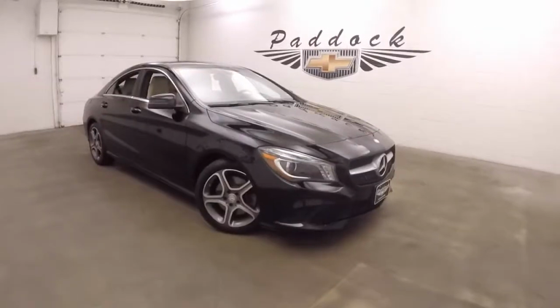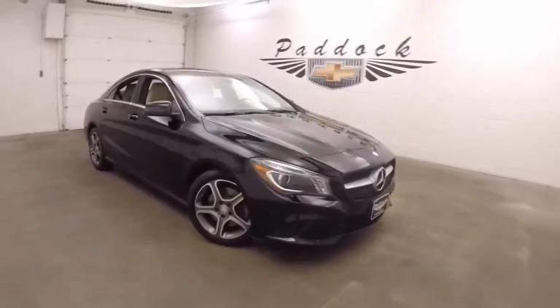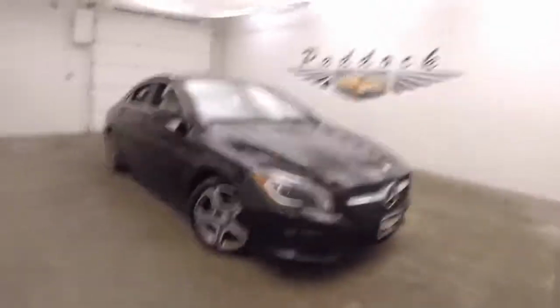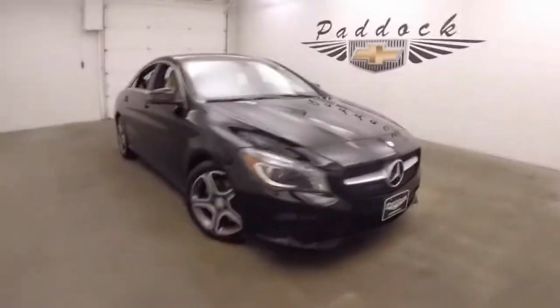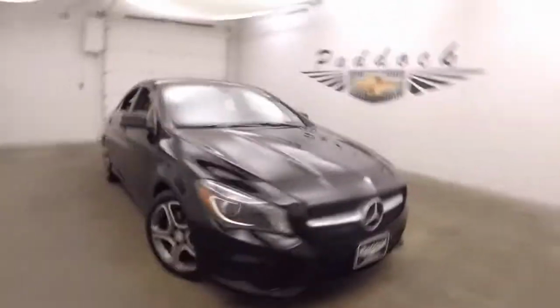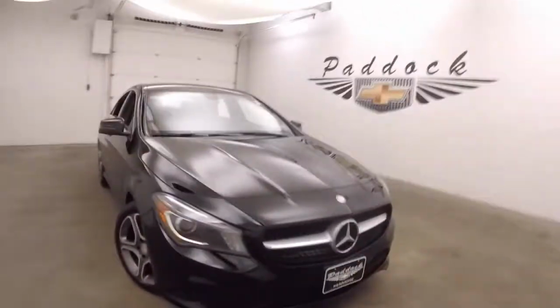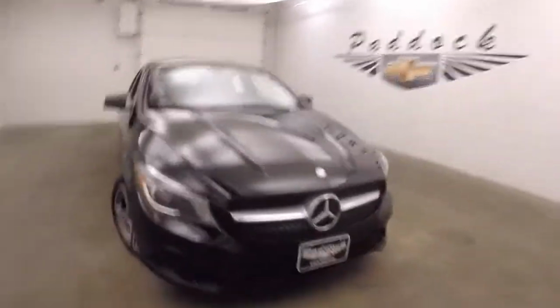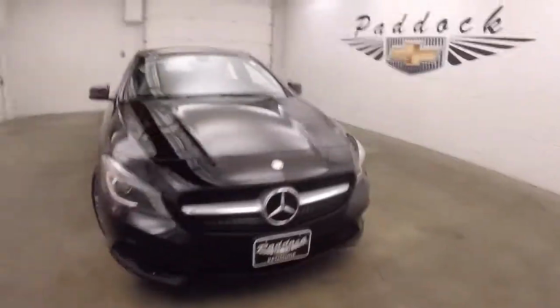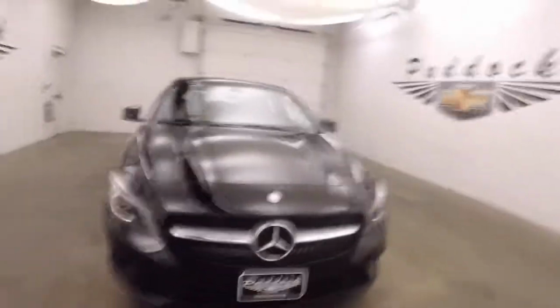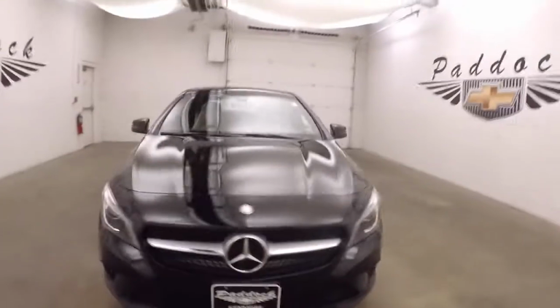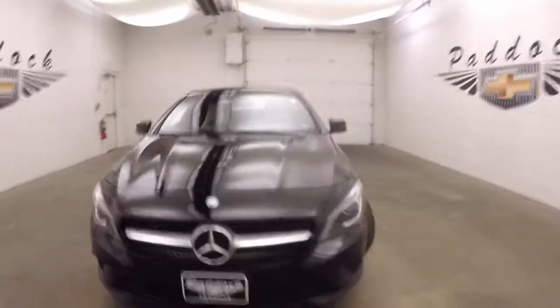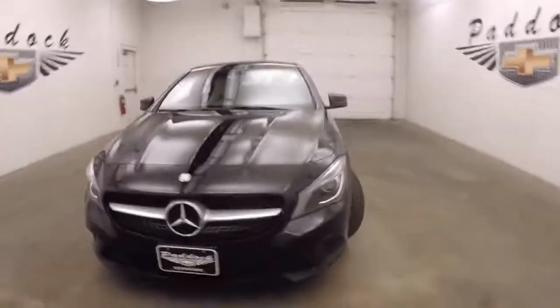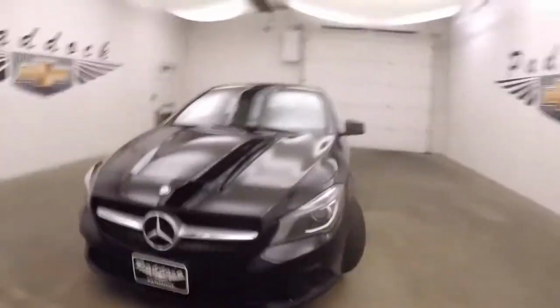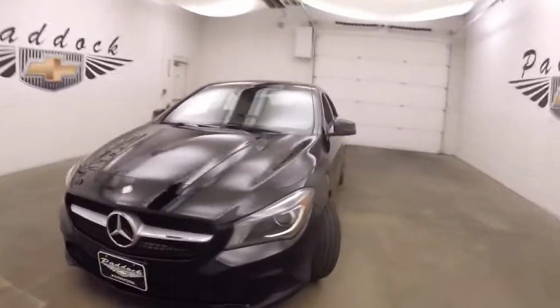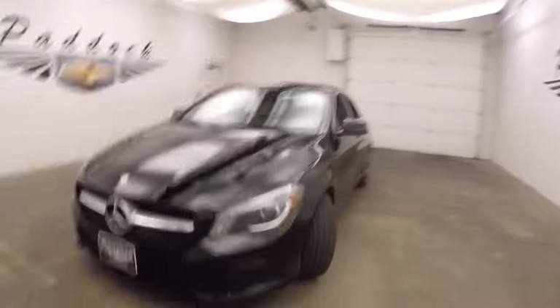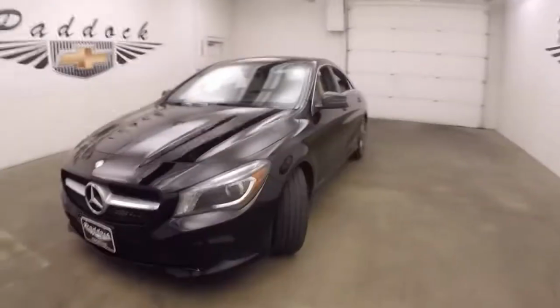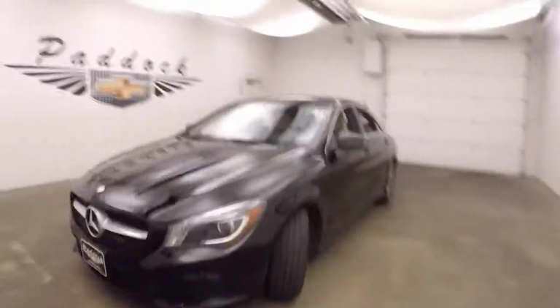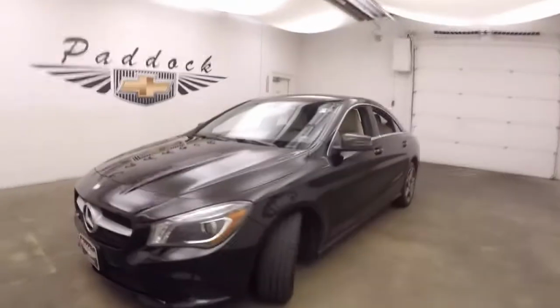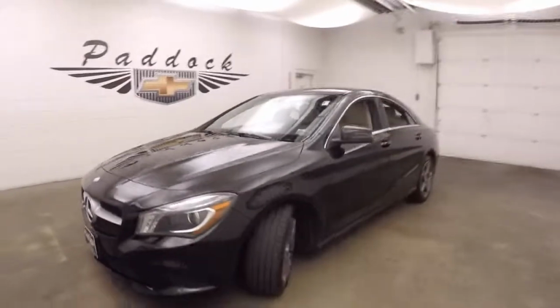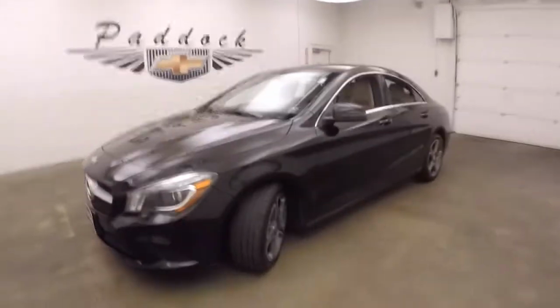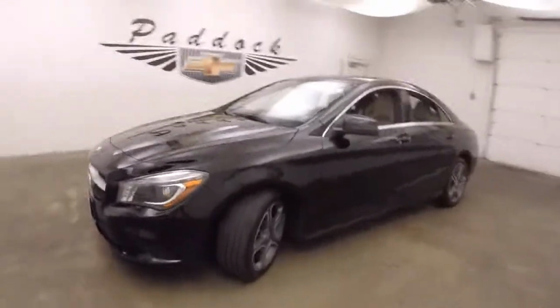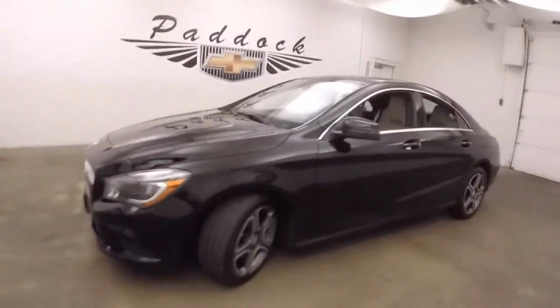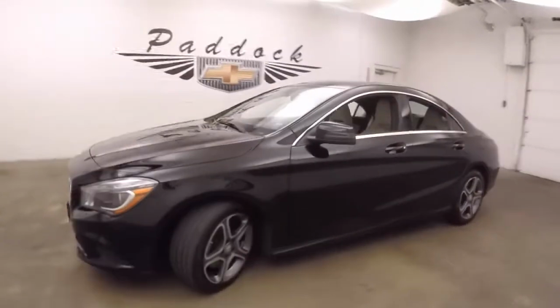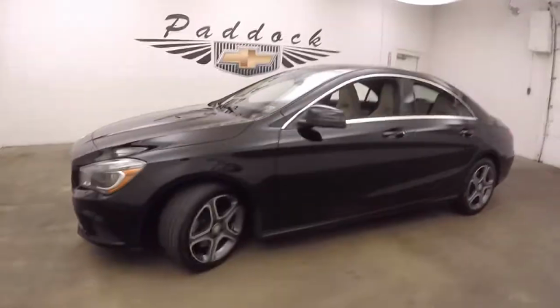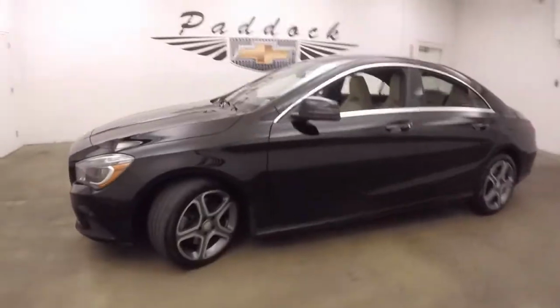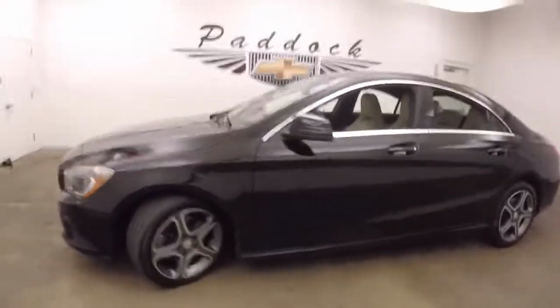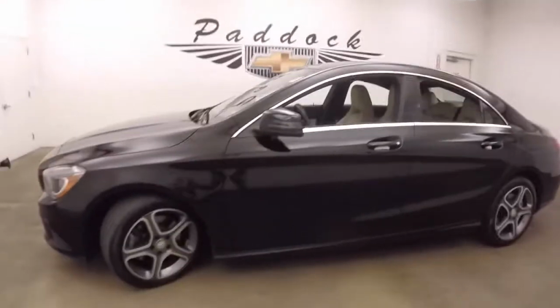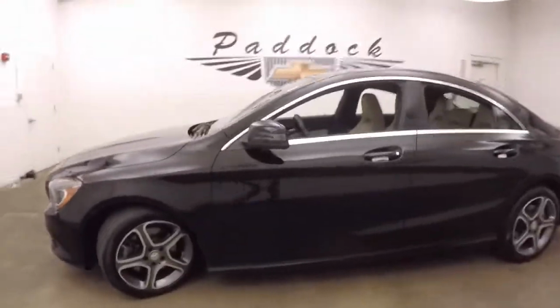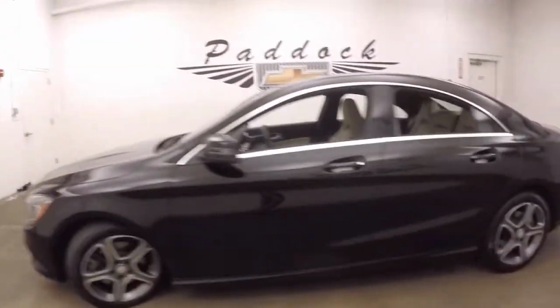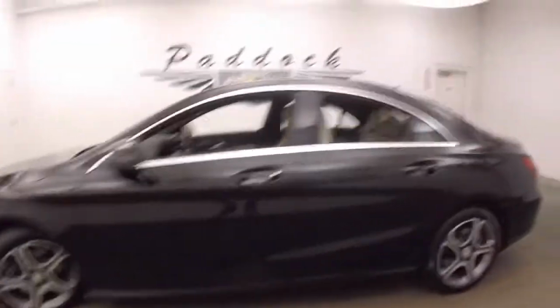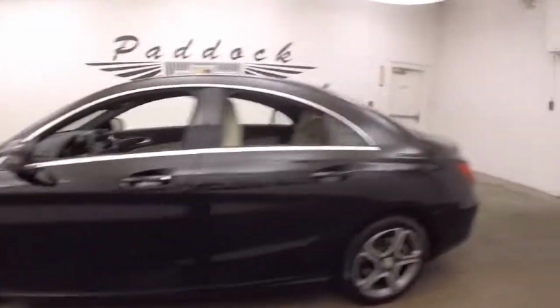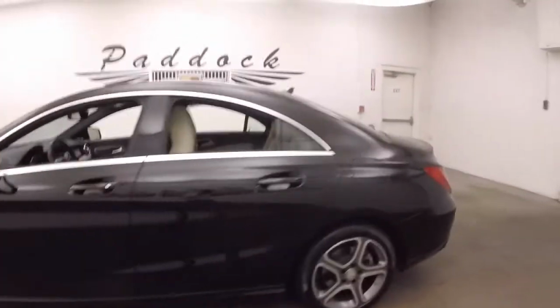2015 Mercedes-Benz CLA 250. Nice black paint, alloy wheels, decent tires.